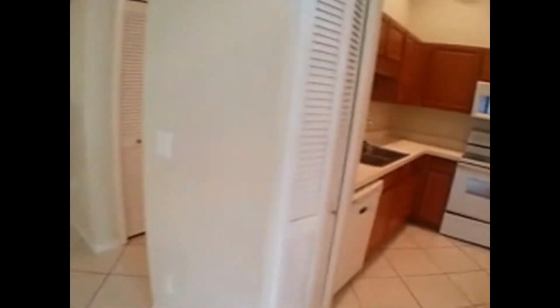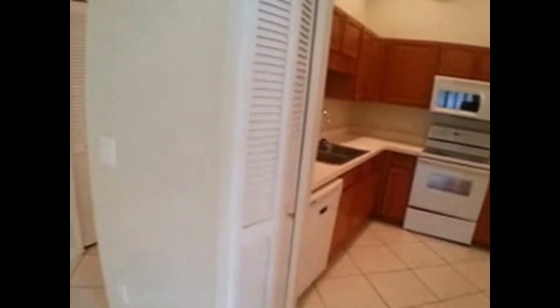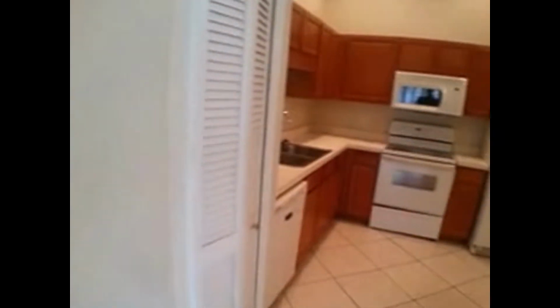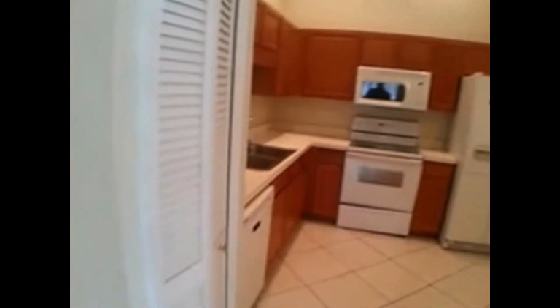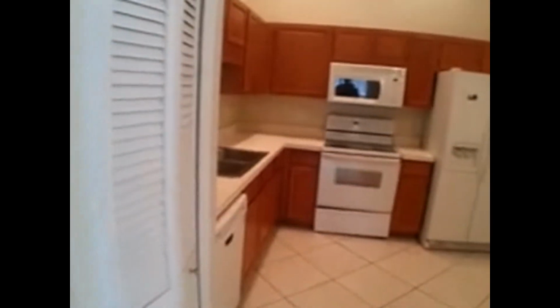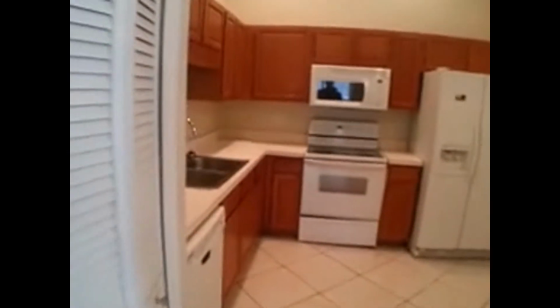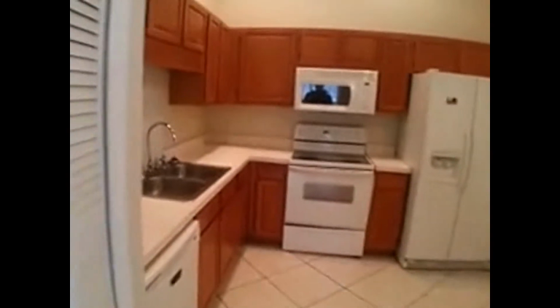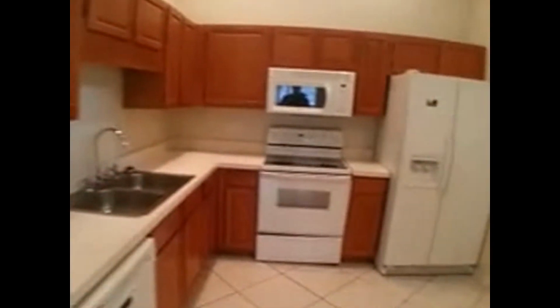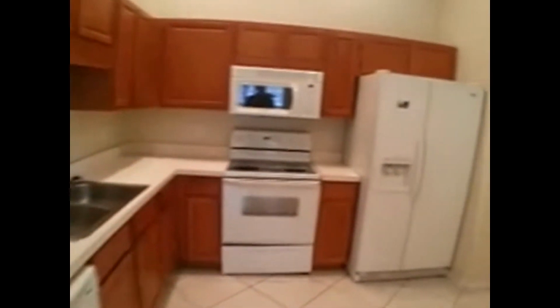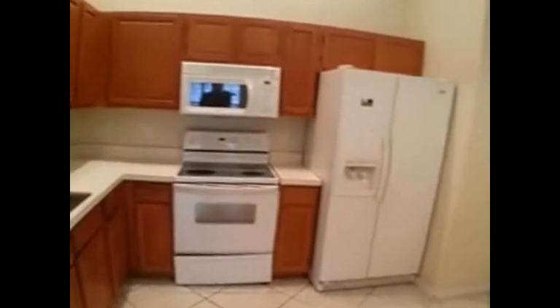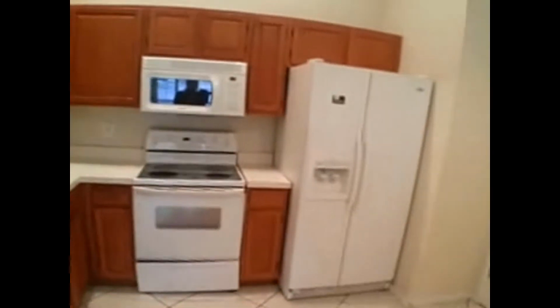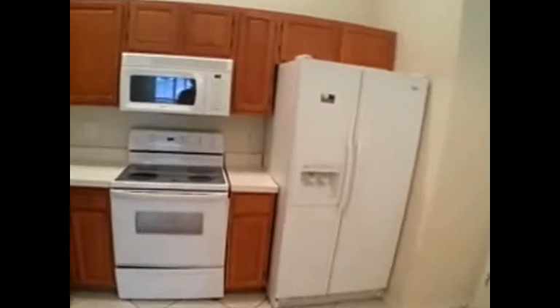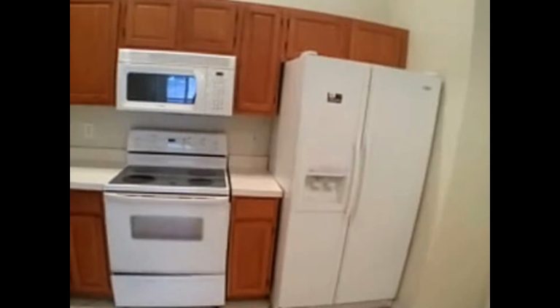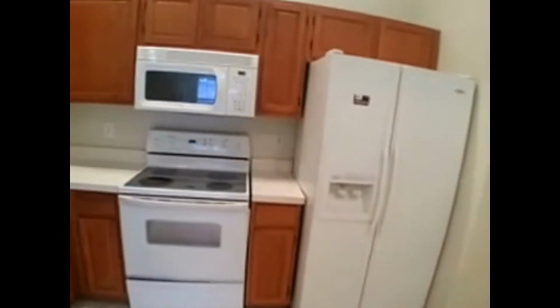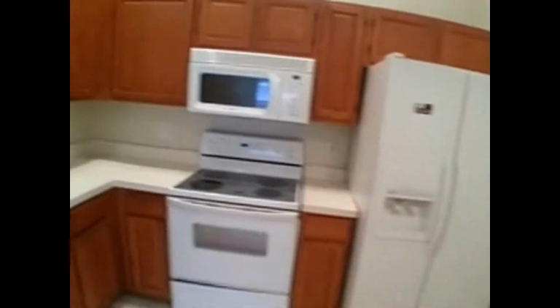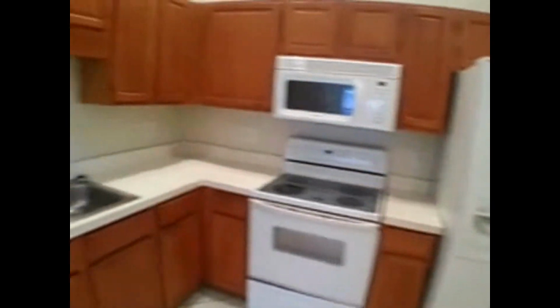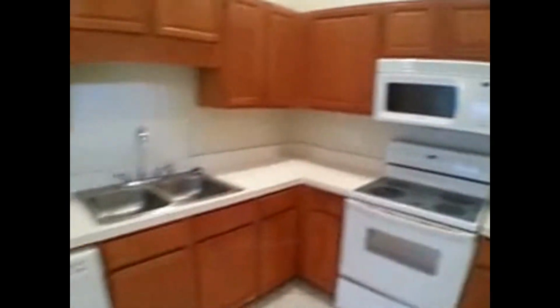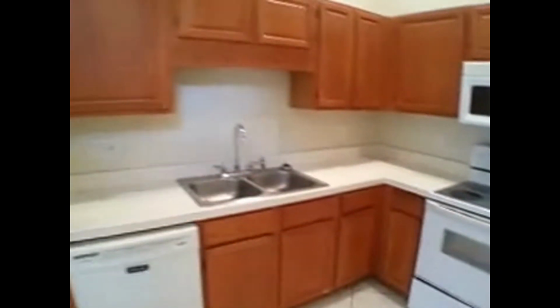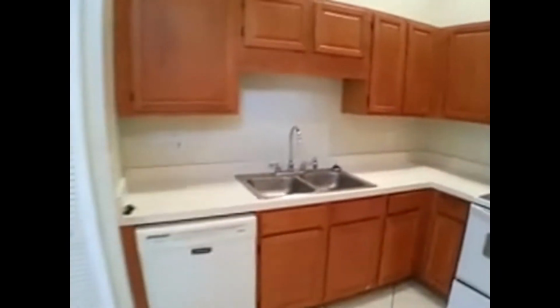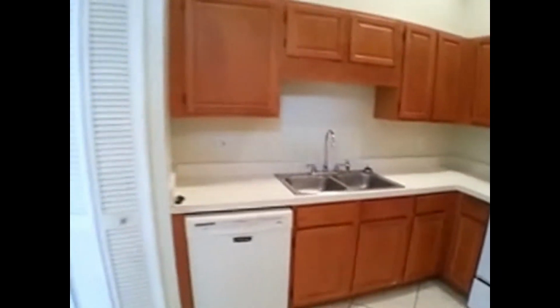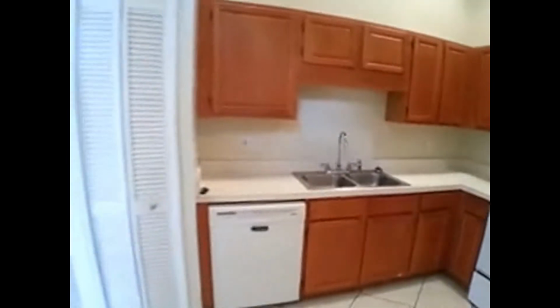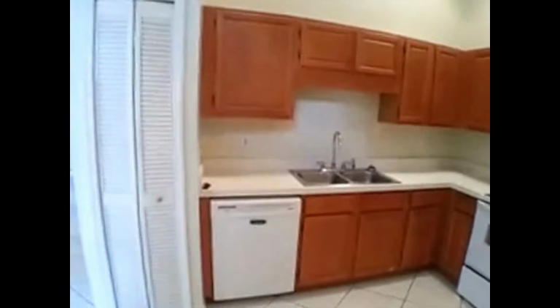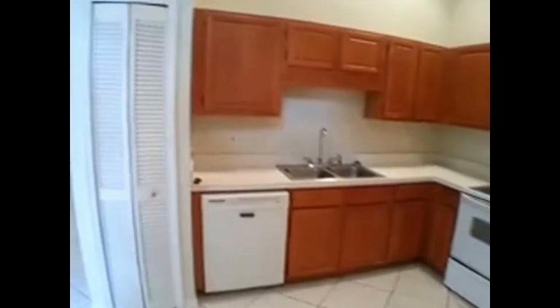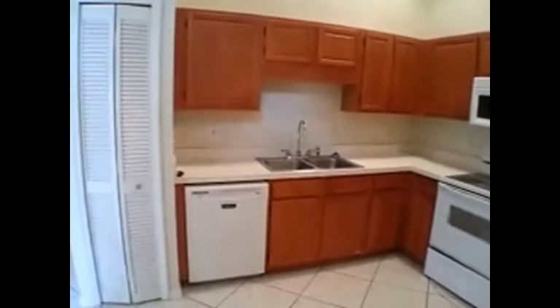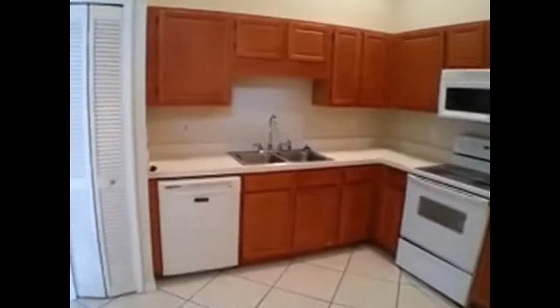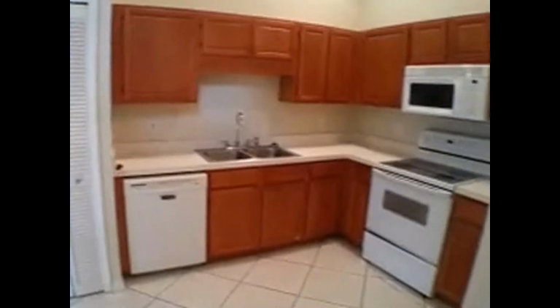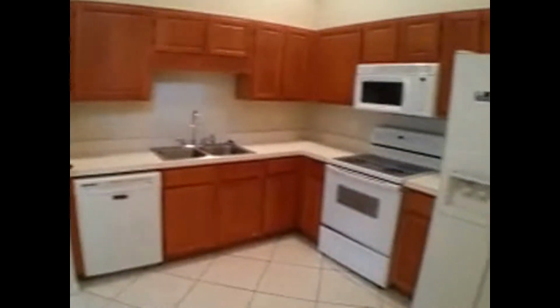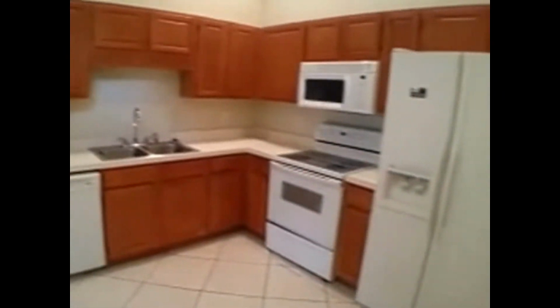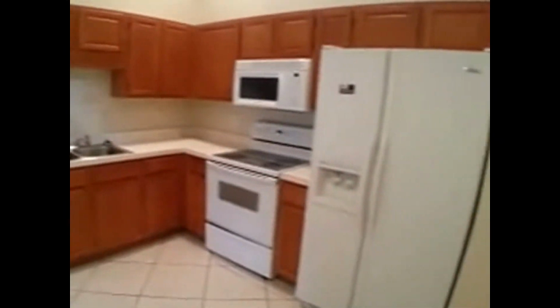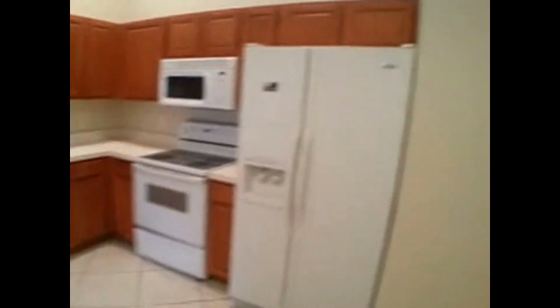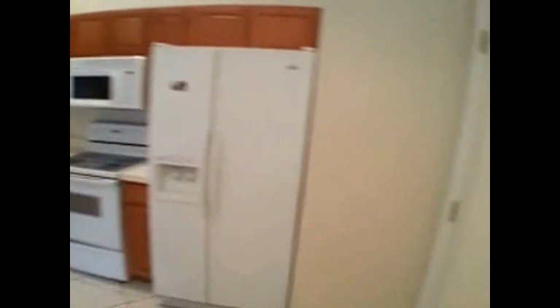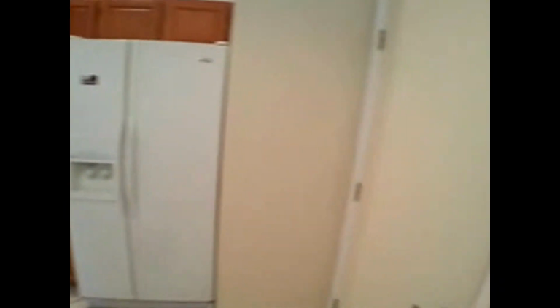Kitchen to the right with nice appliances. It leads right off to the garage.